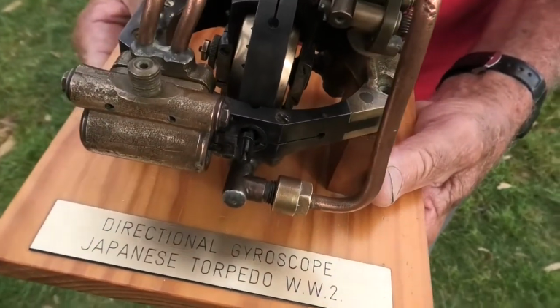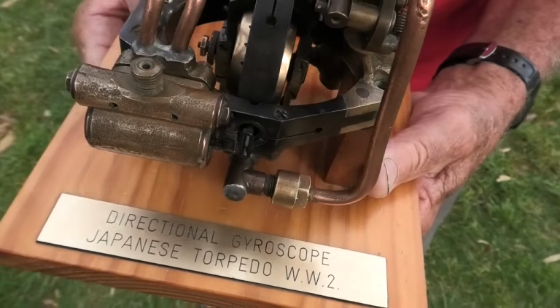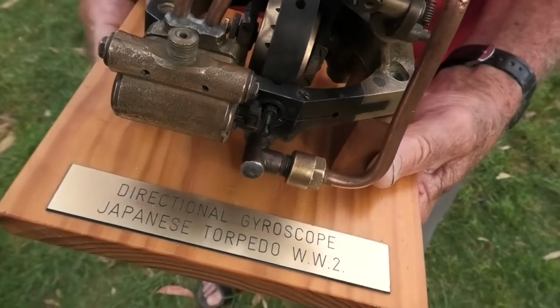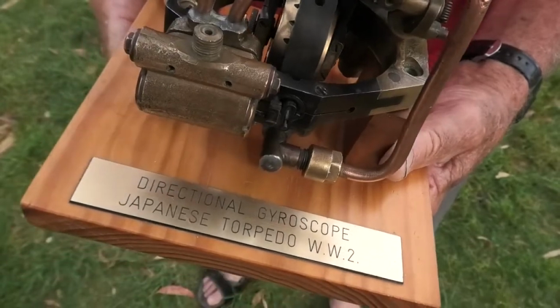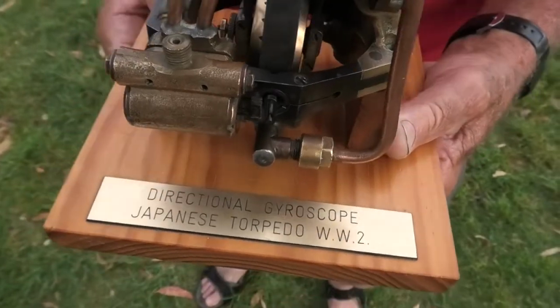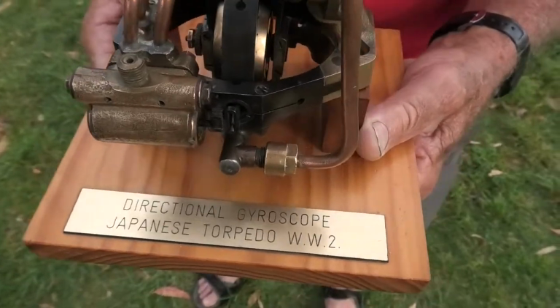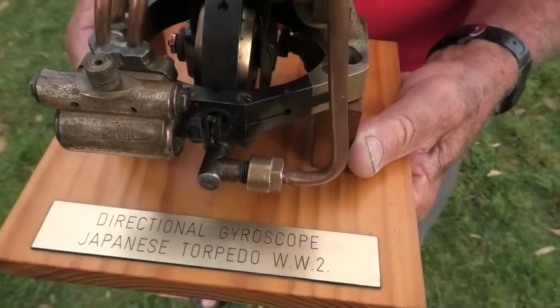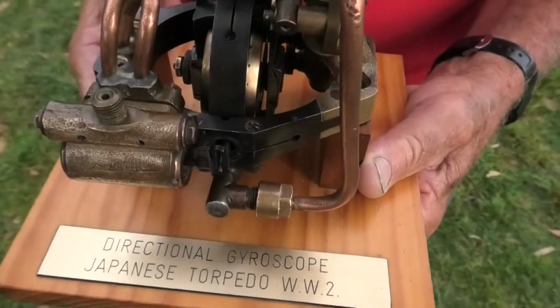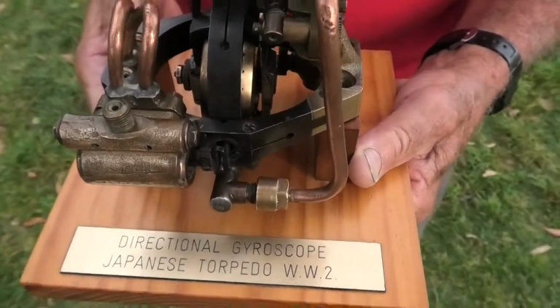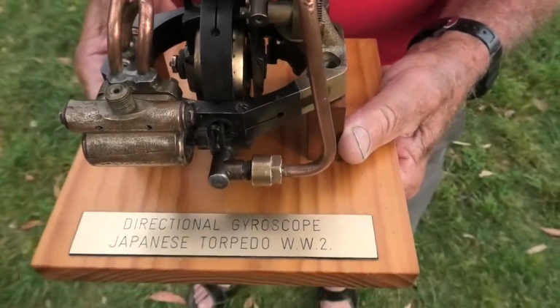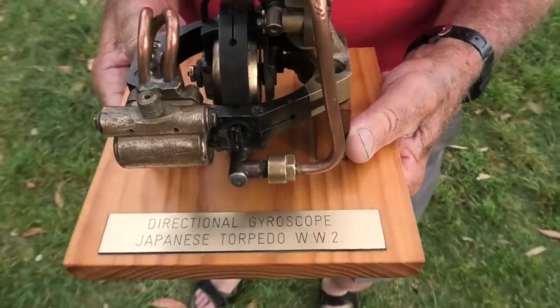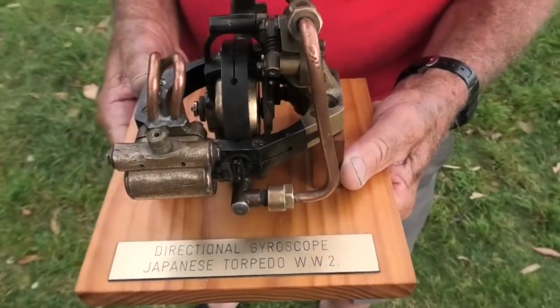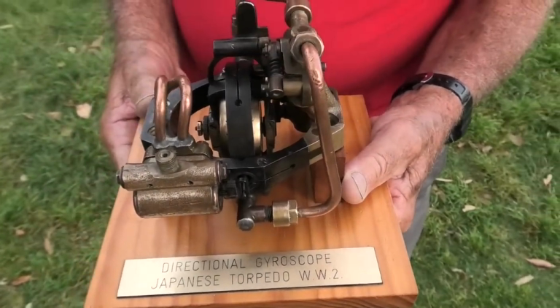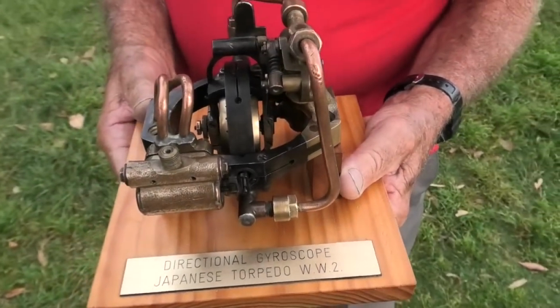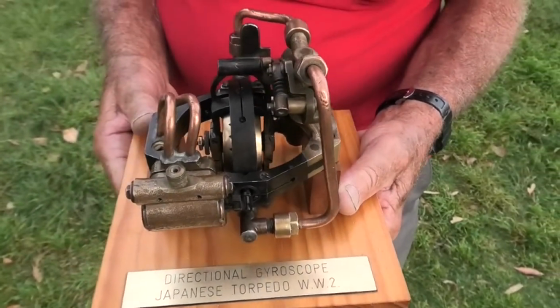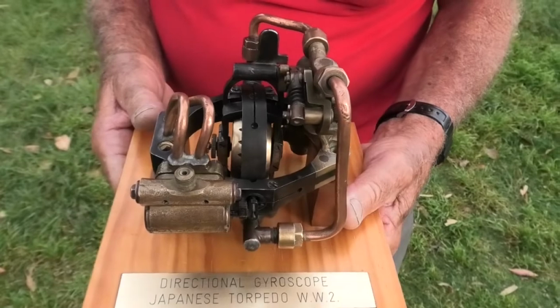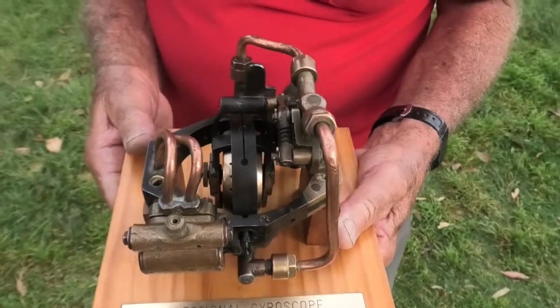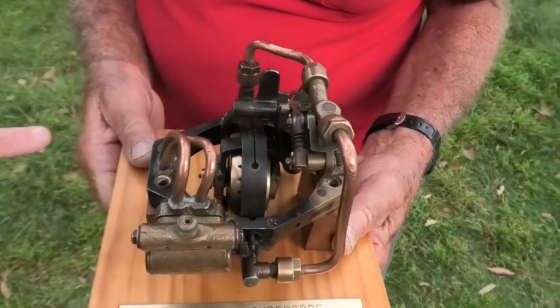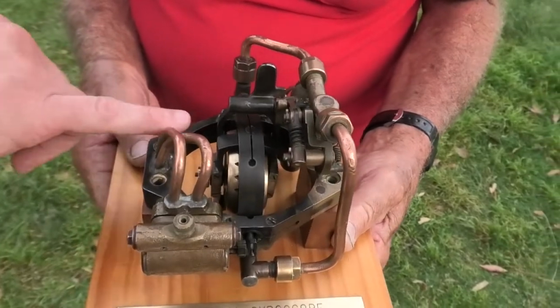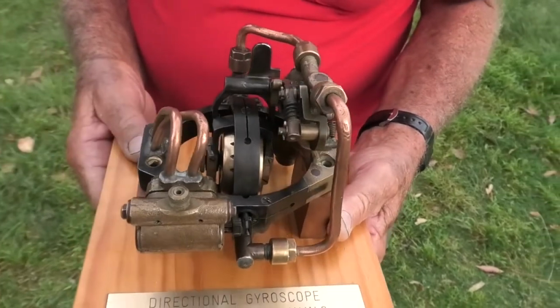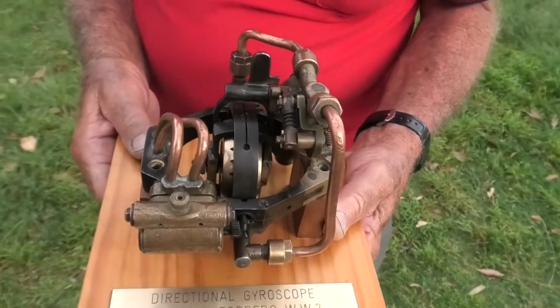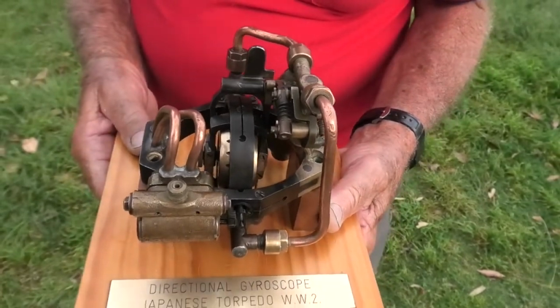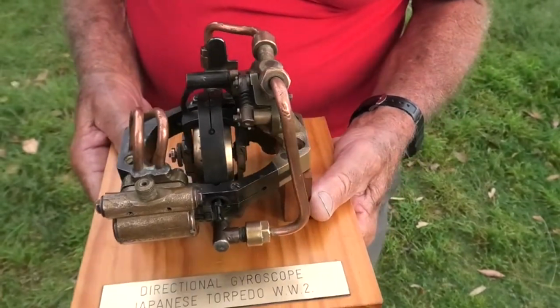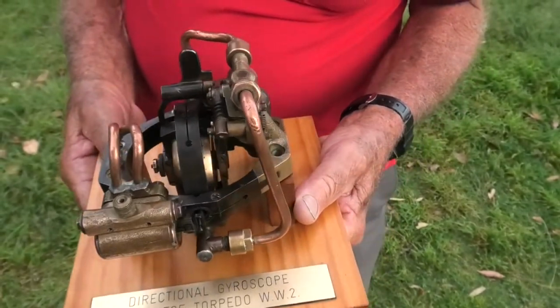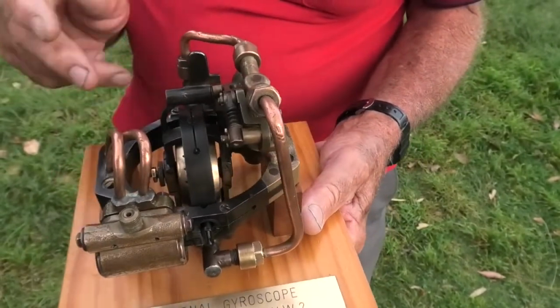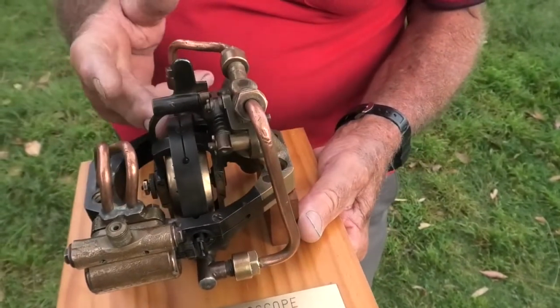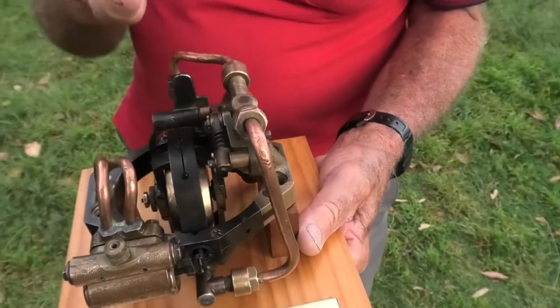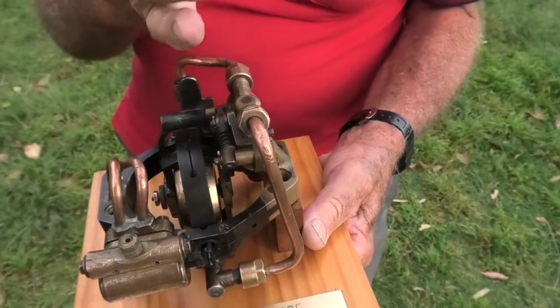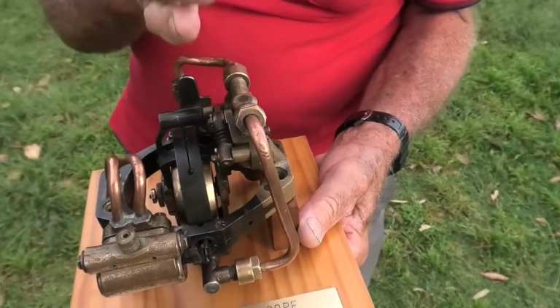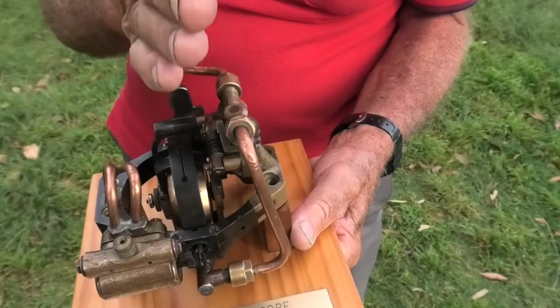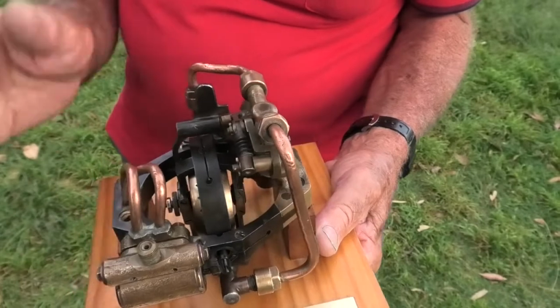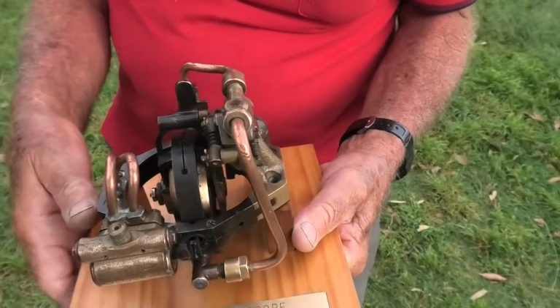There's no electricity whatsoever. So it's just physics, basically. Just physics. So it spins up, and this wants to stay upright all the time — it's got to stay vertical all the time.